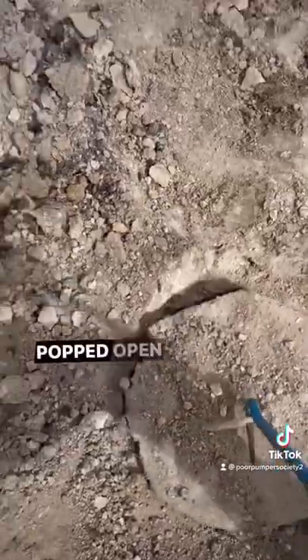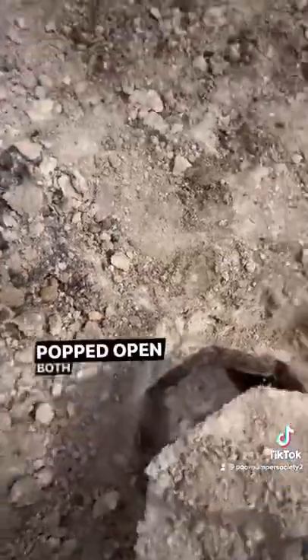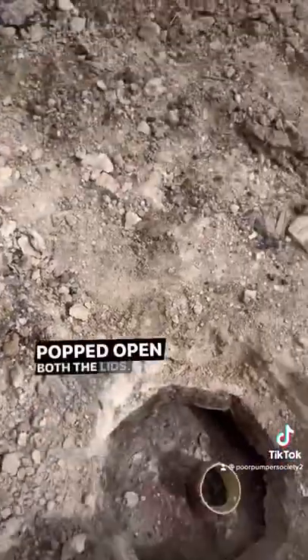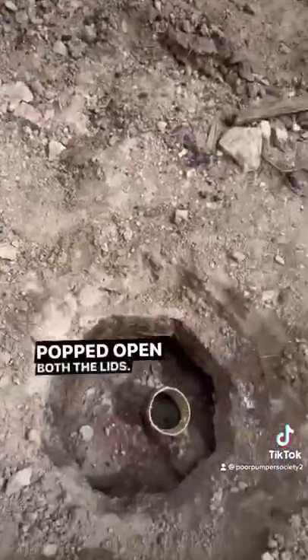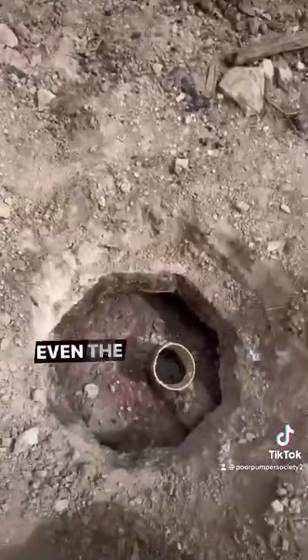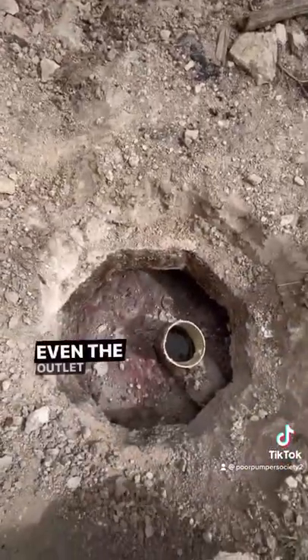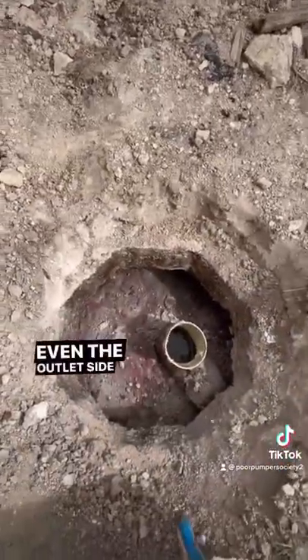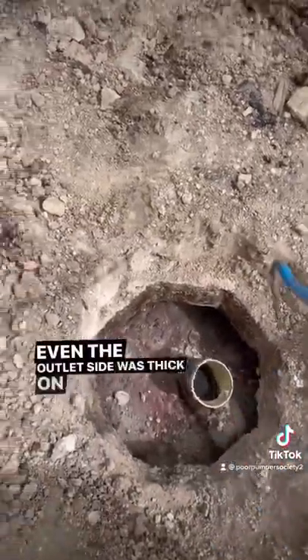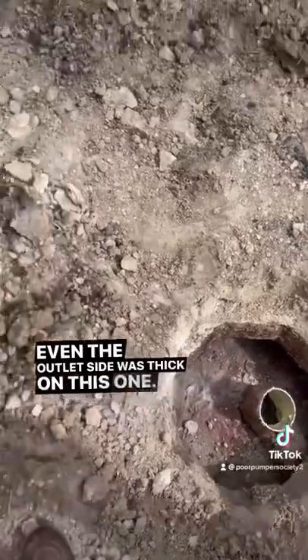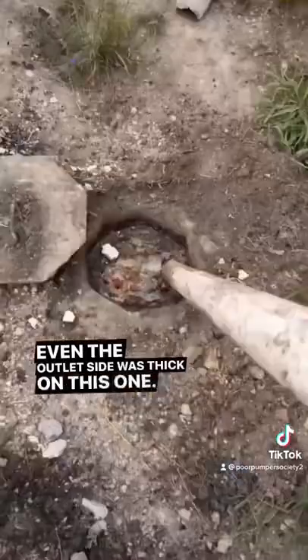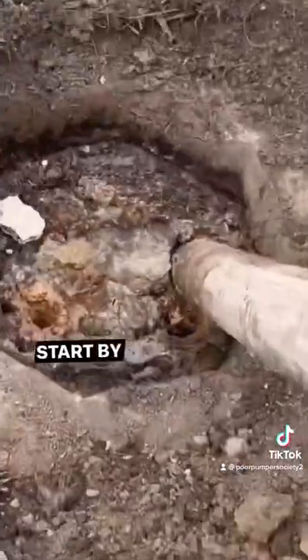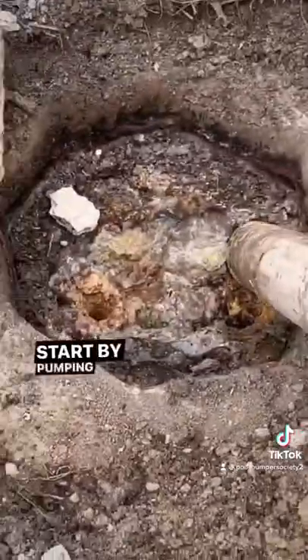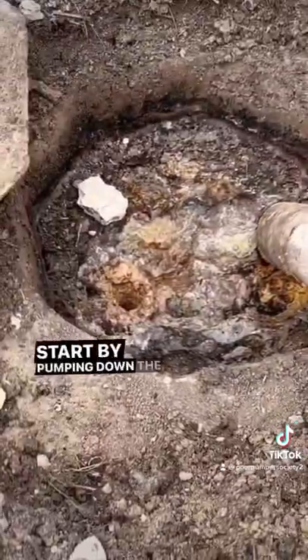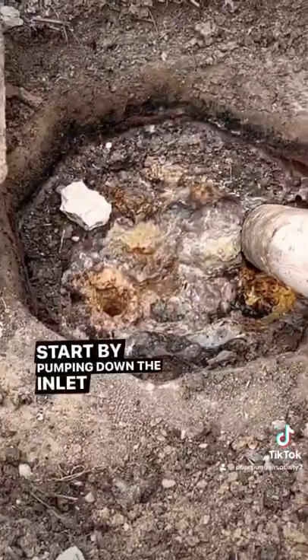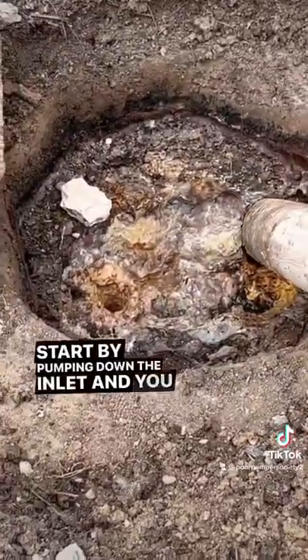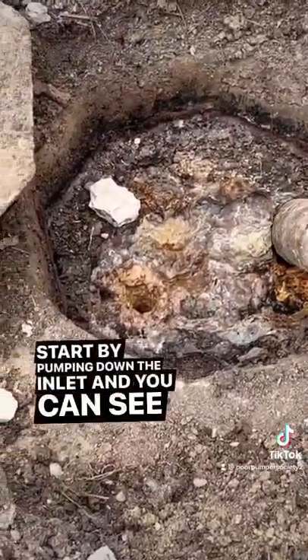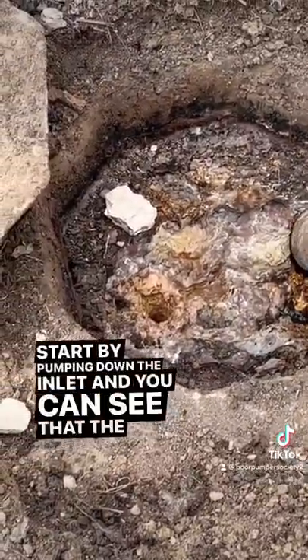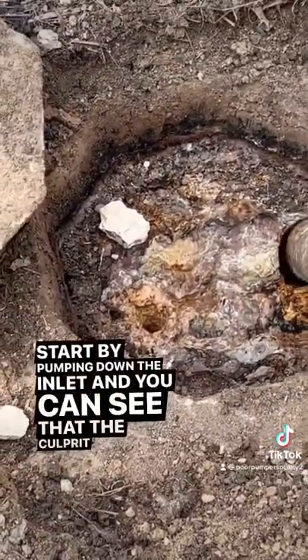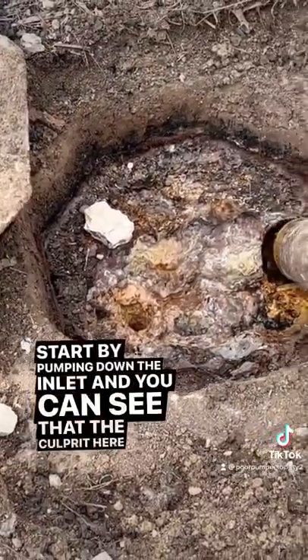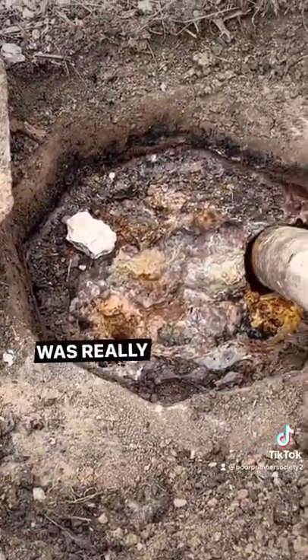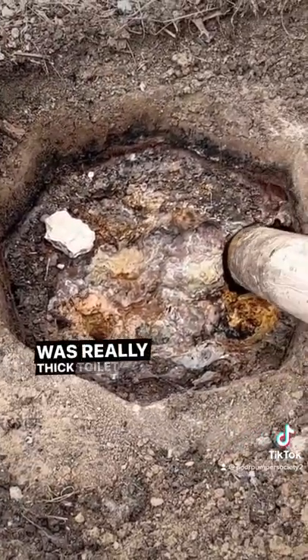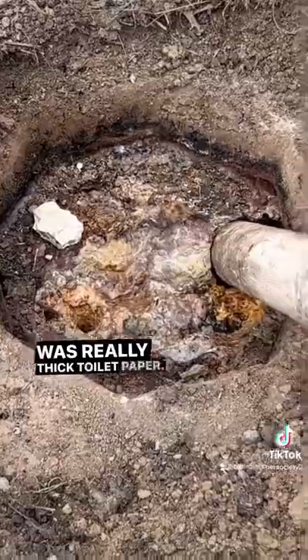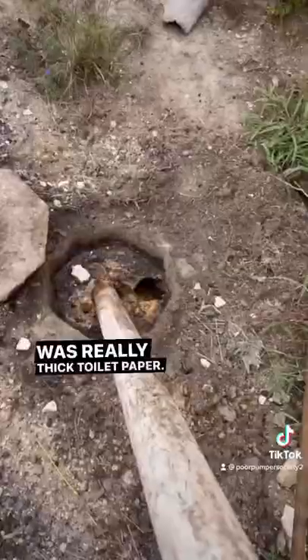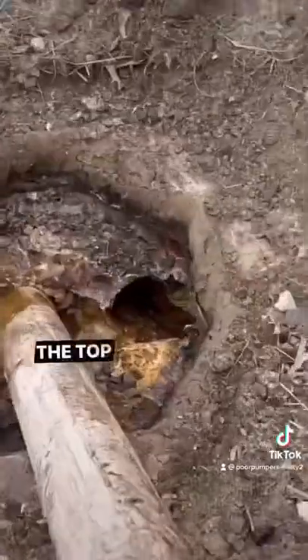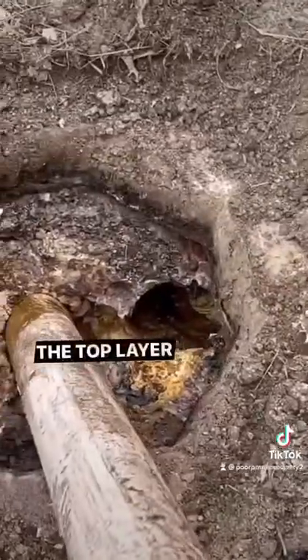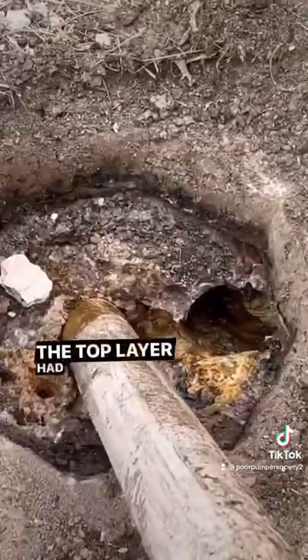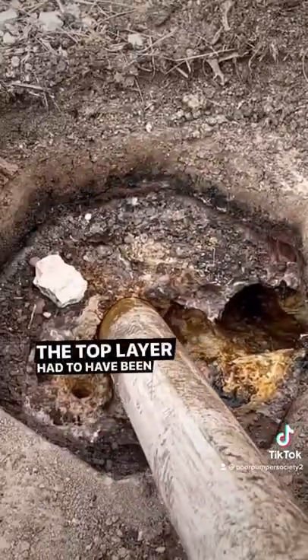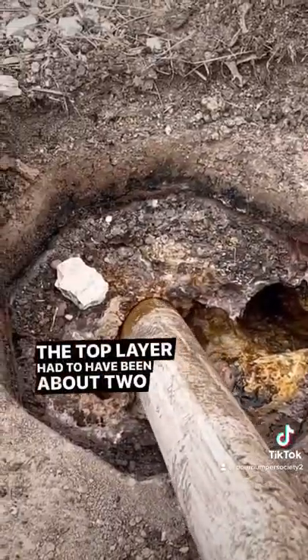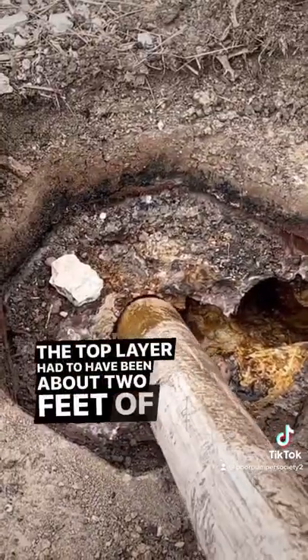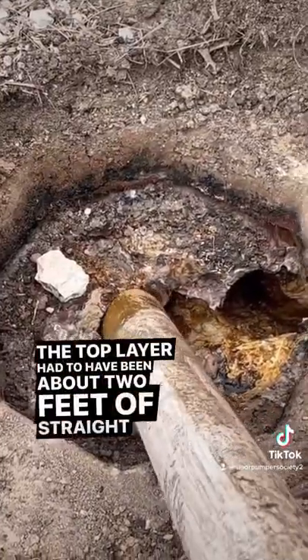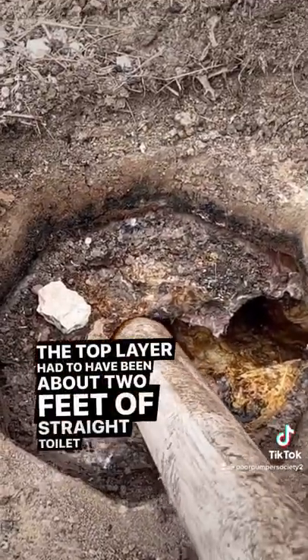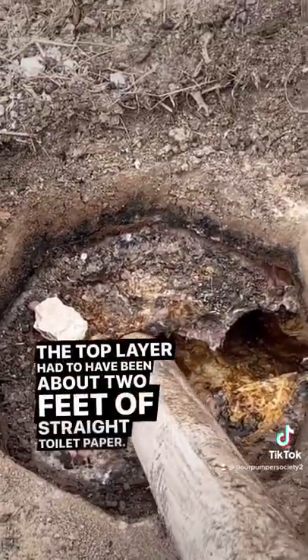Popped open both the lids — even the outlet side was thick on this one. Start by pumping down the inlet and you can see that the culprit here was really thick toilet paper. The top layer had to have been about two feet of straight toilet paper.